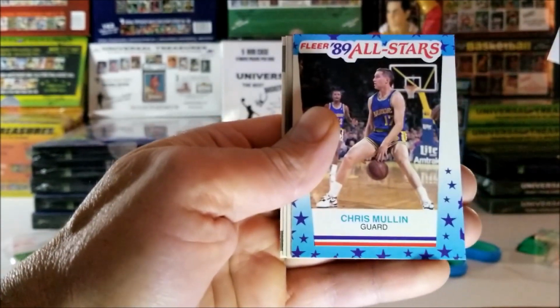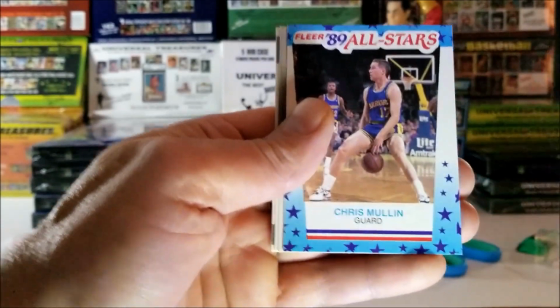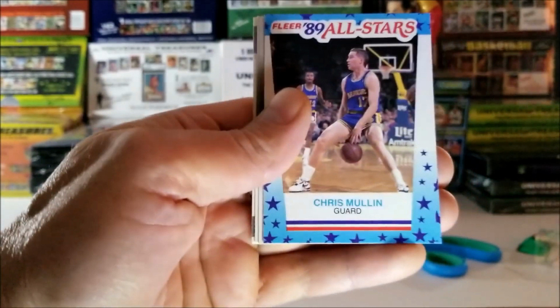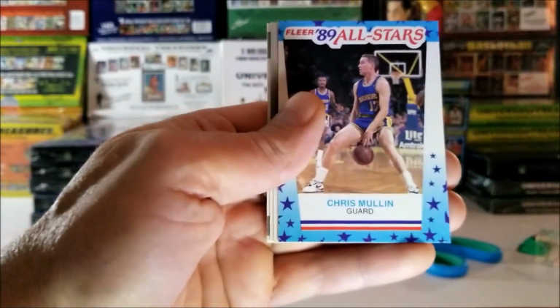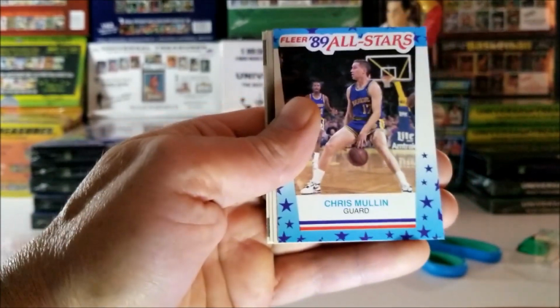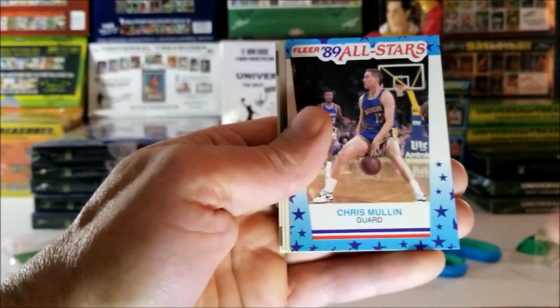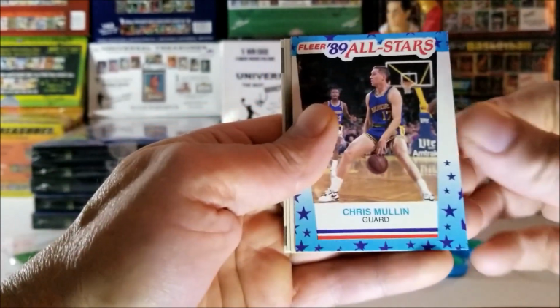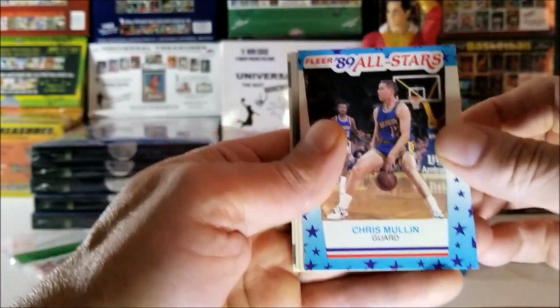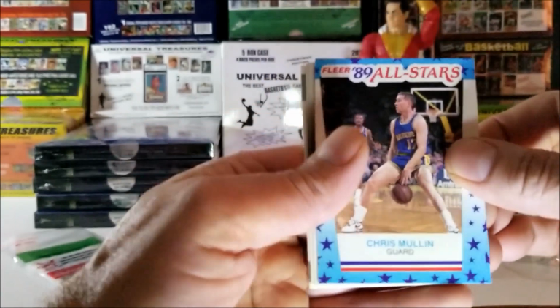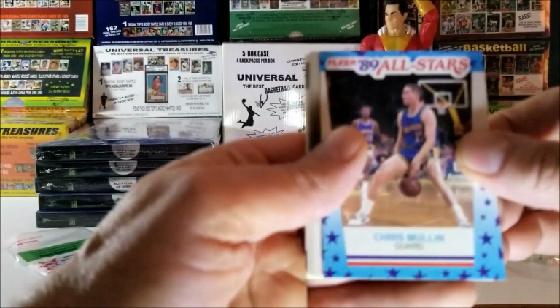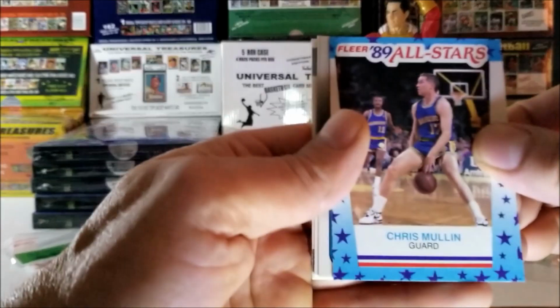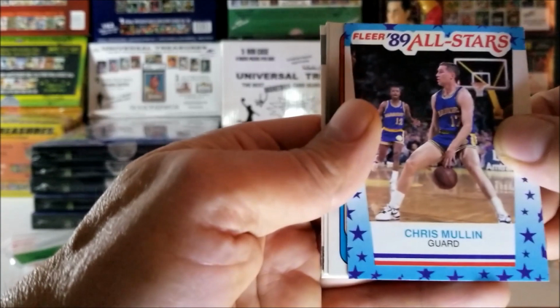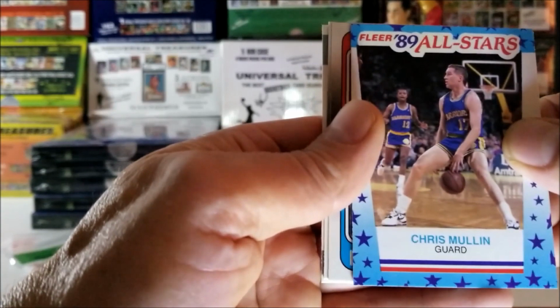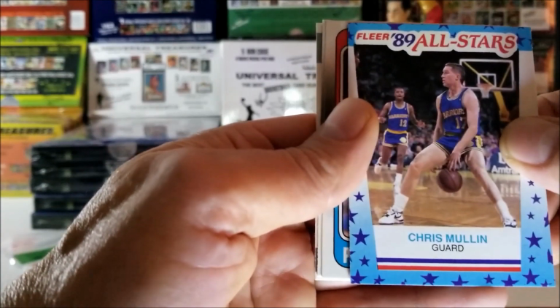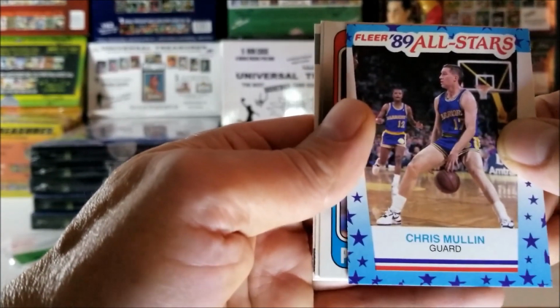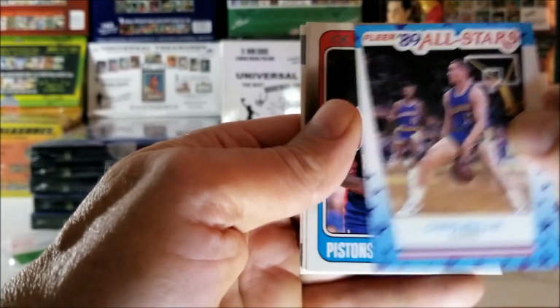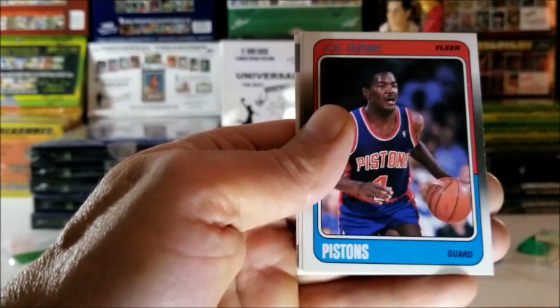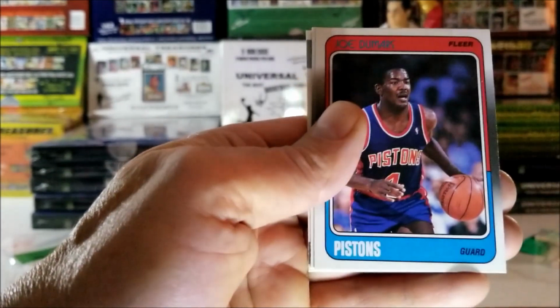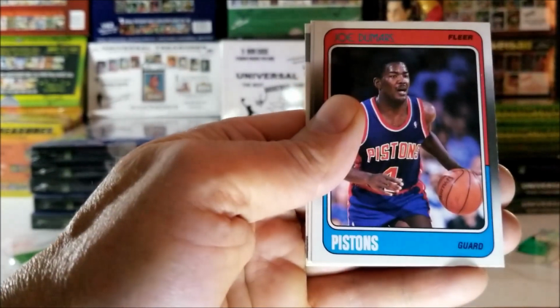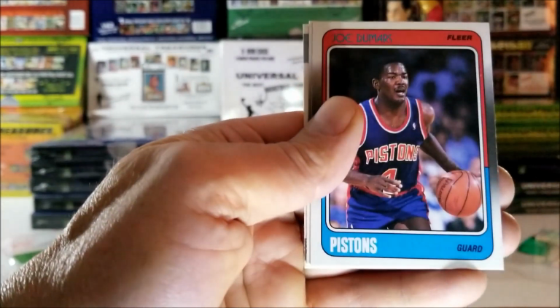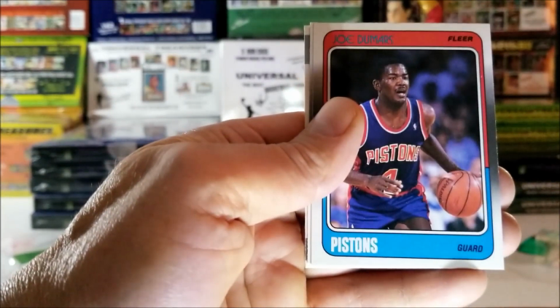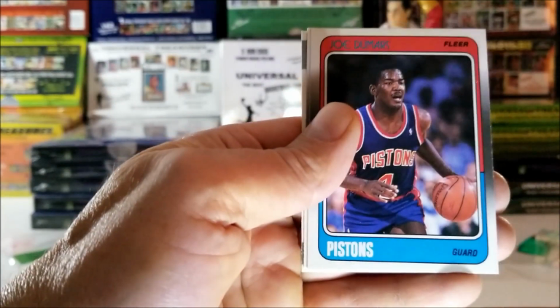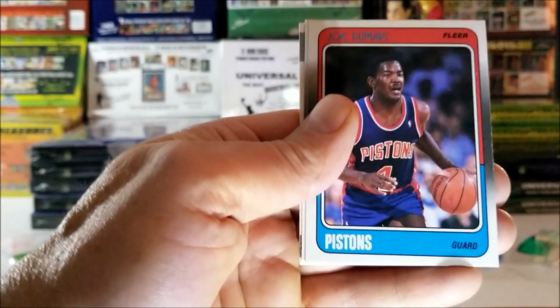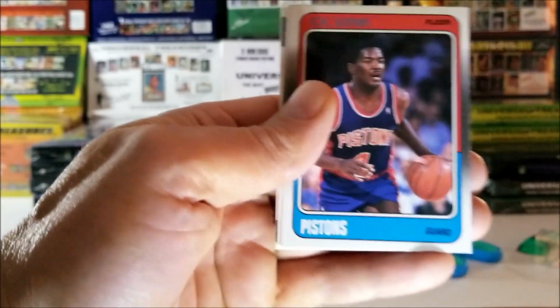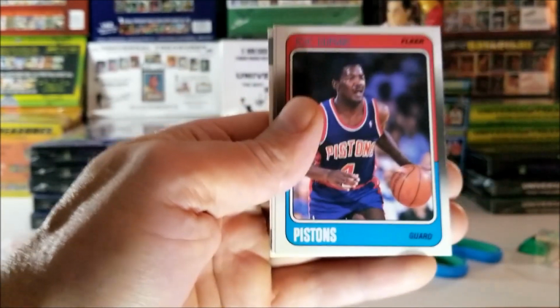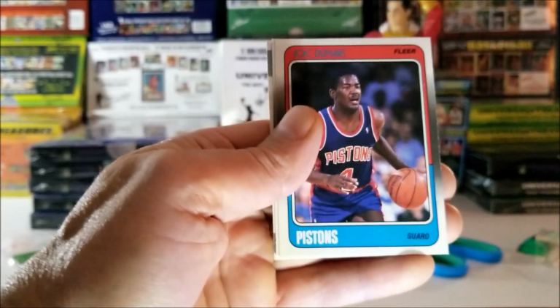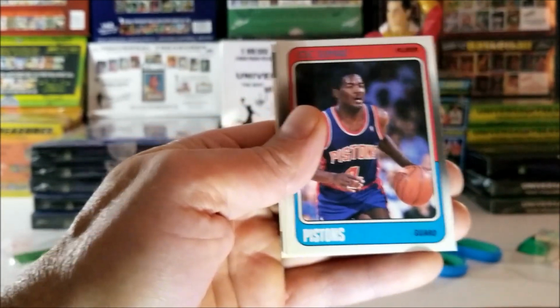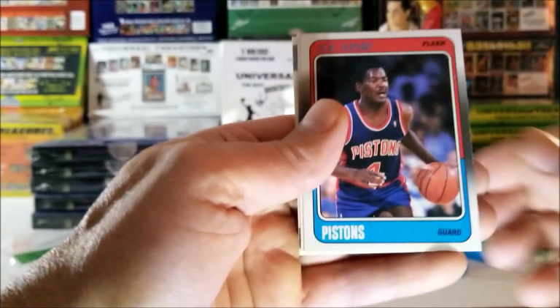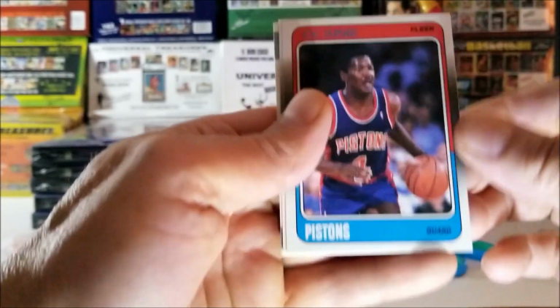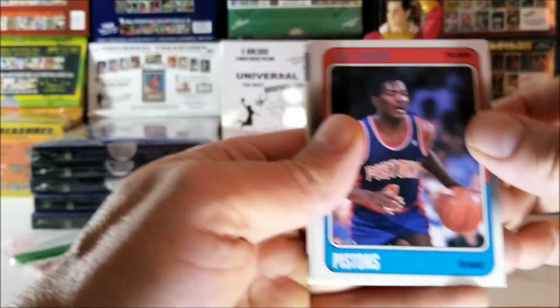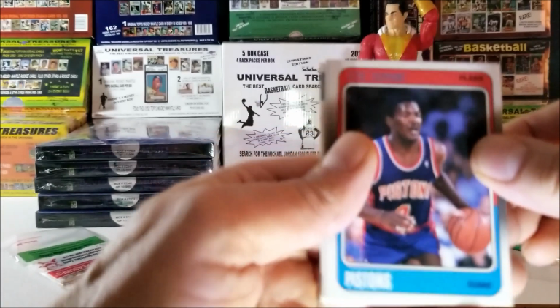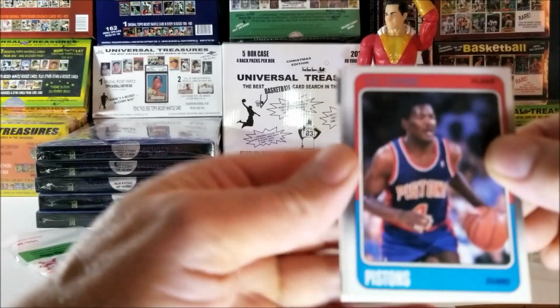Chris Mullen, 1989 sticker. Joe Dumars, 1988.